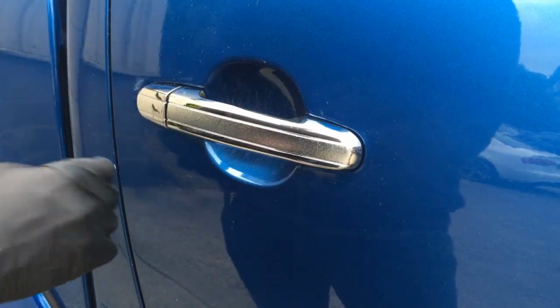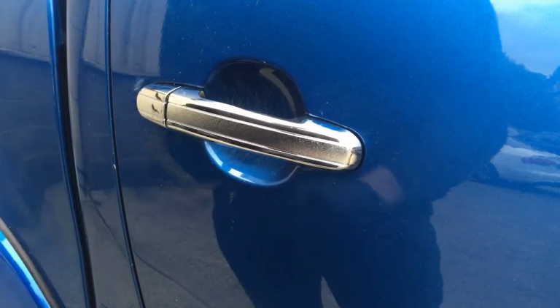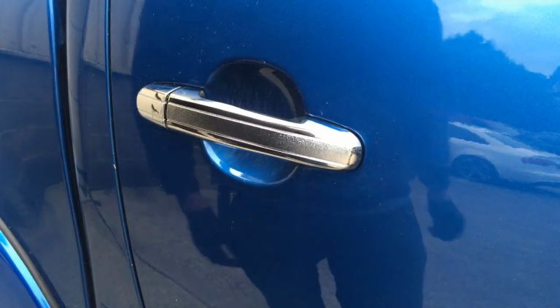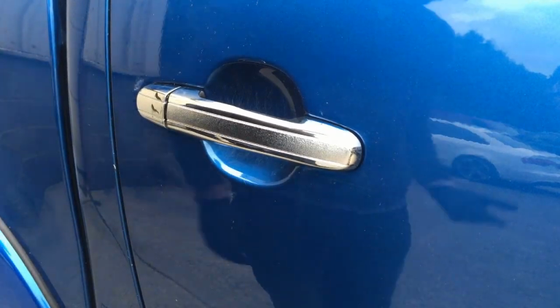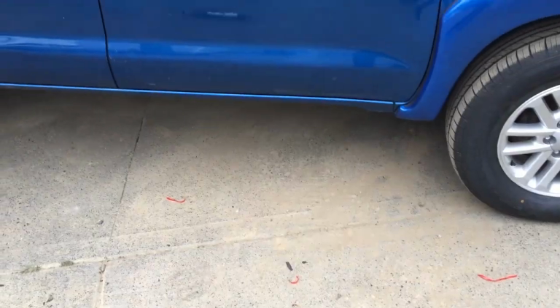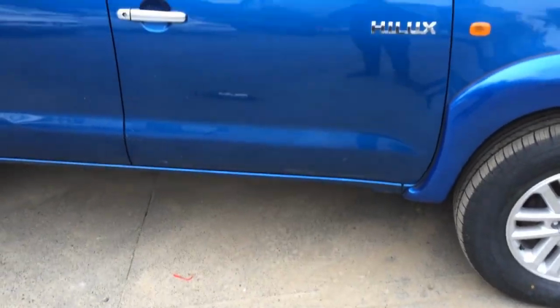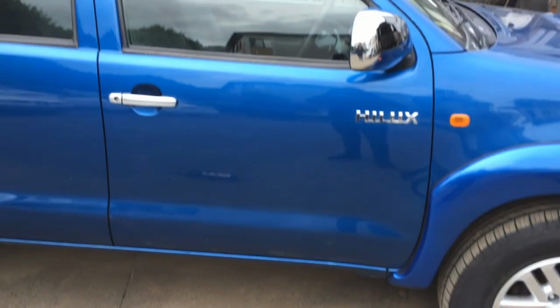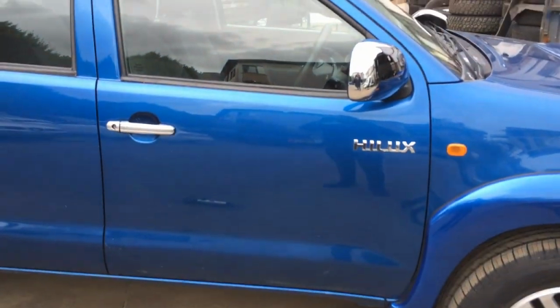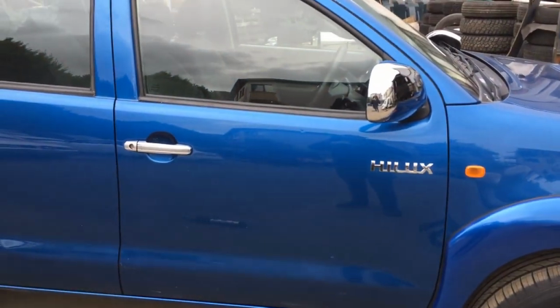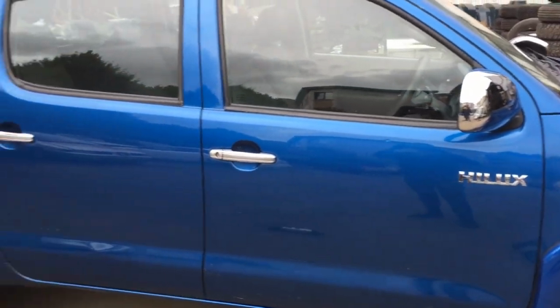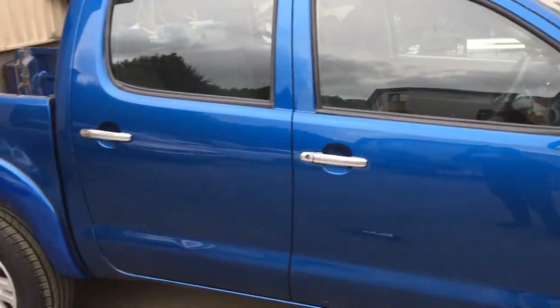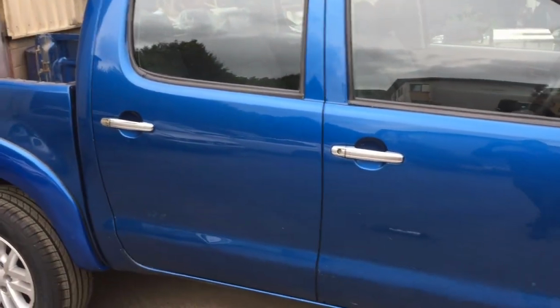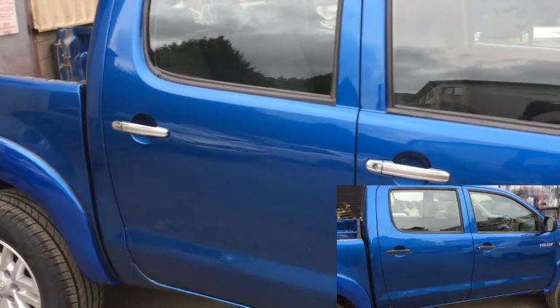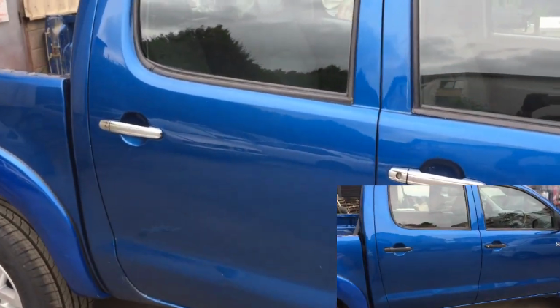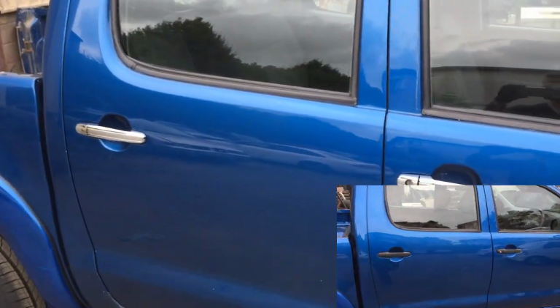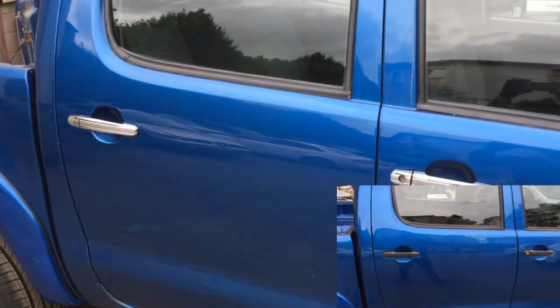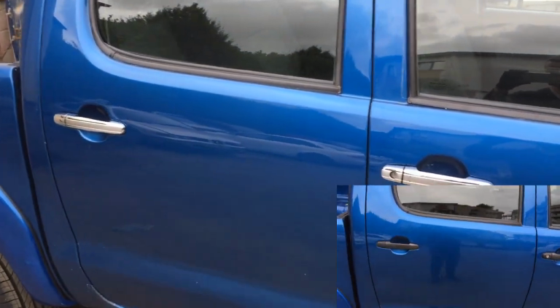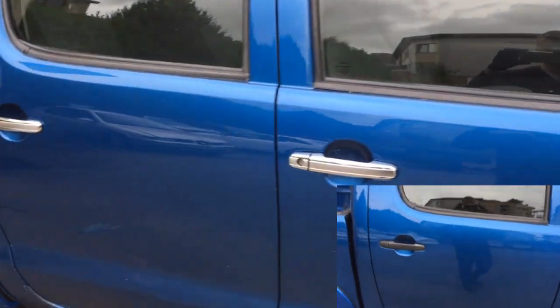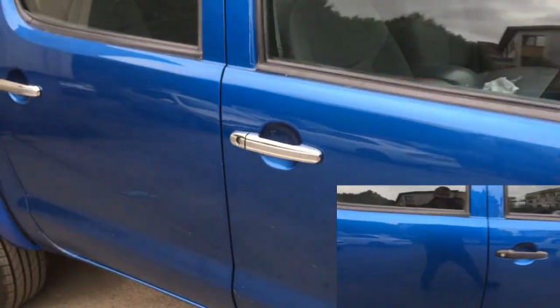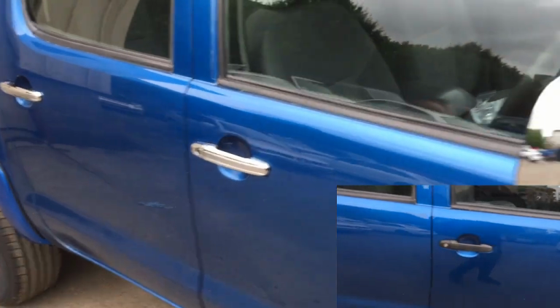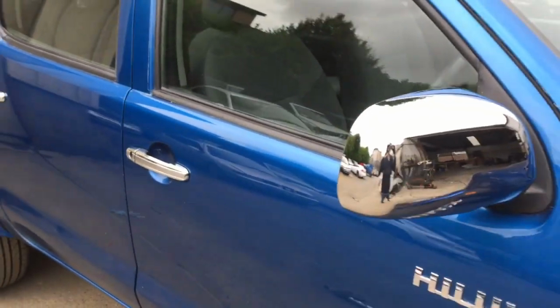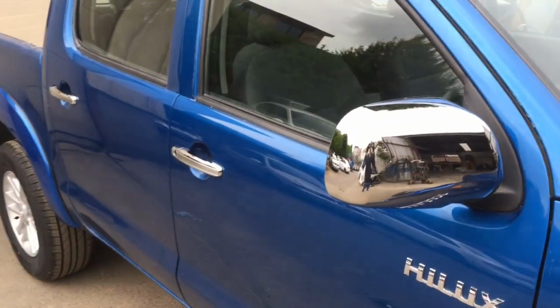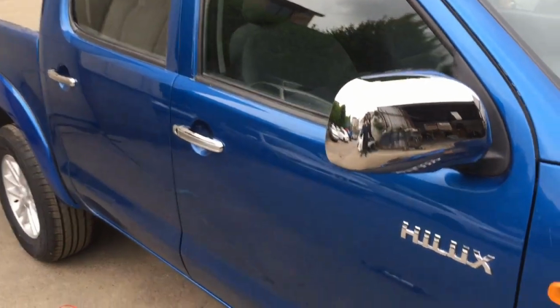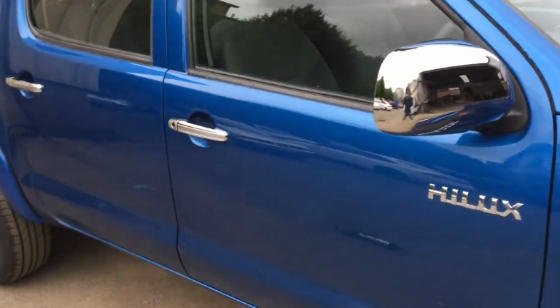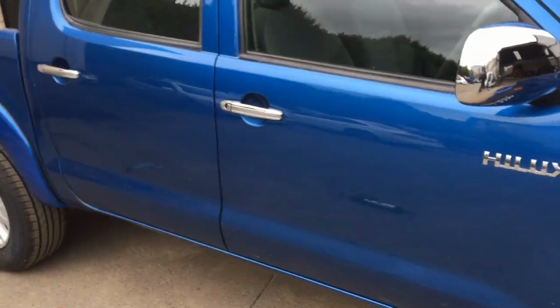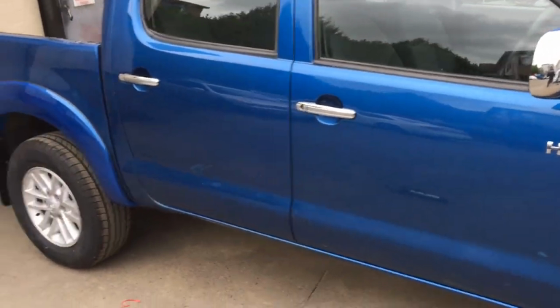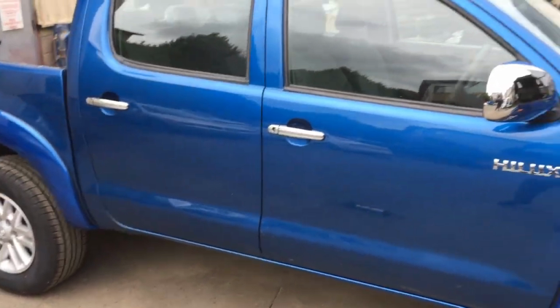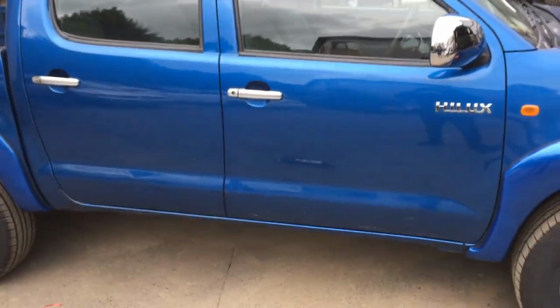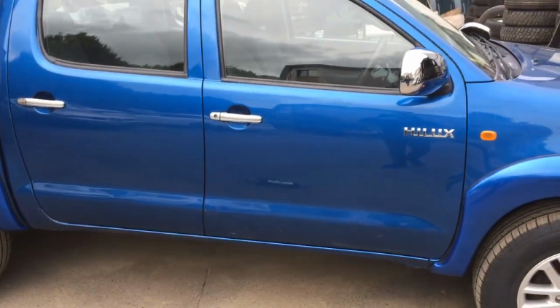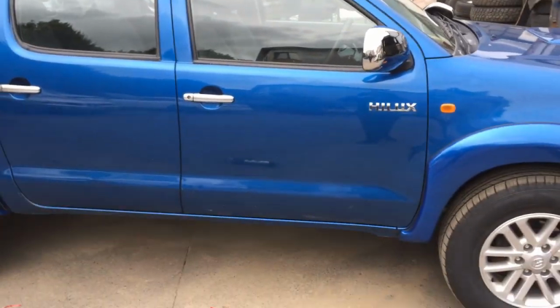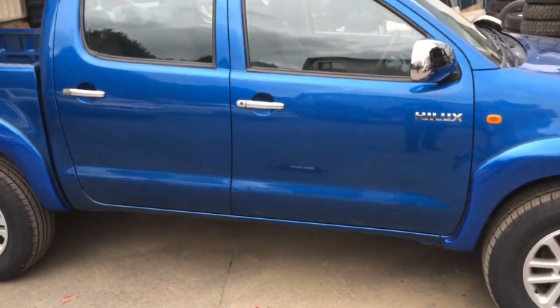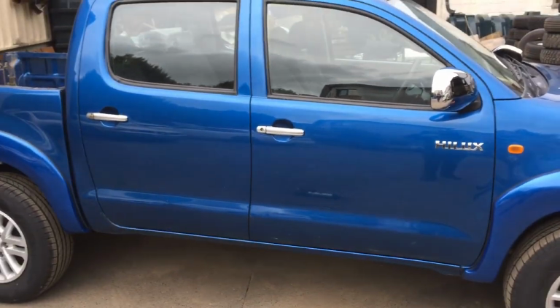And that's pretty much it. The chrome looks a lot better than the black. I think it really makes the Jeep pop, especially with the blue color. Thanks for watching.